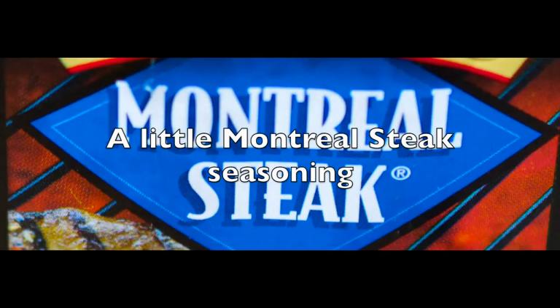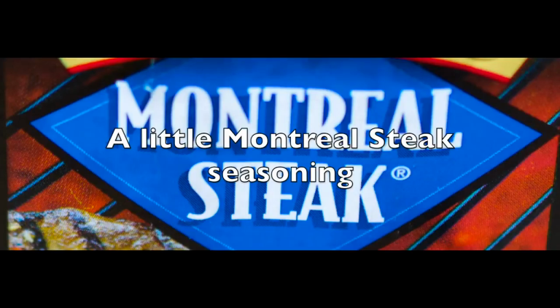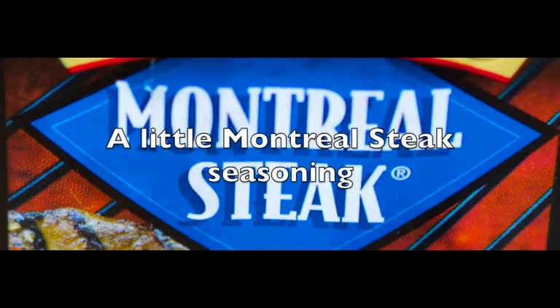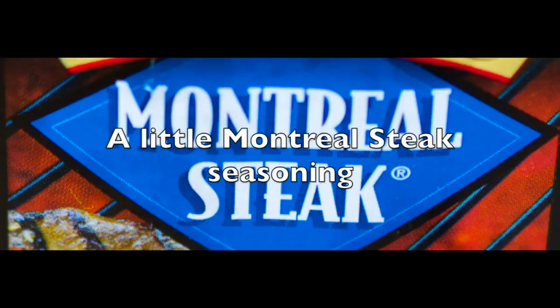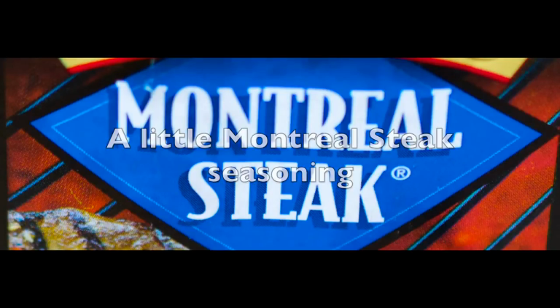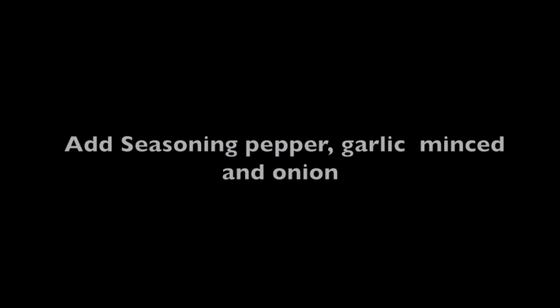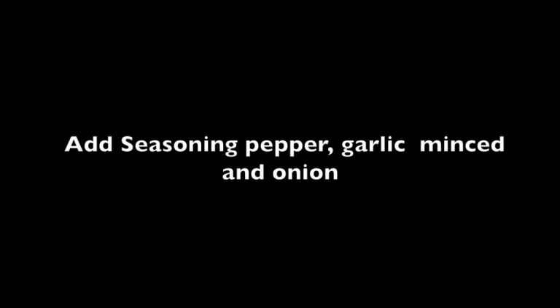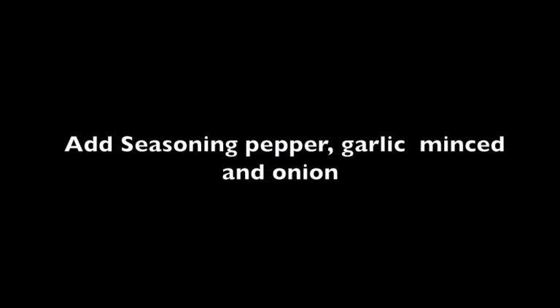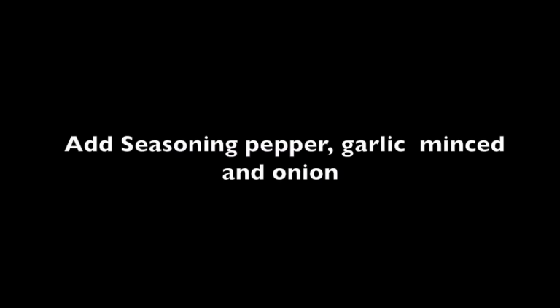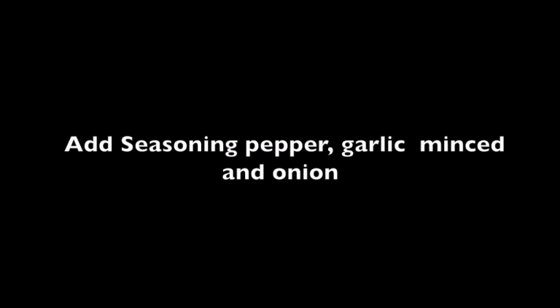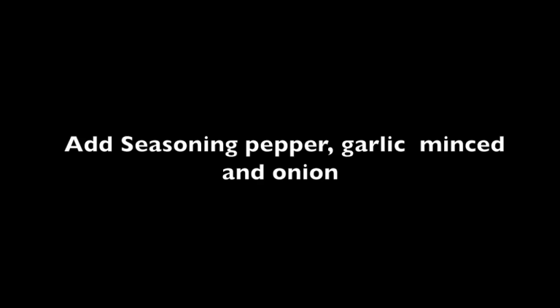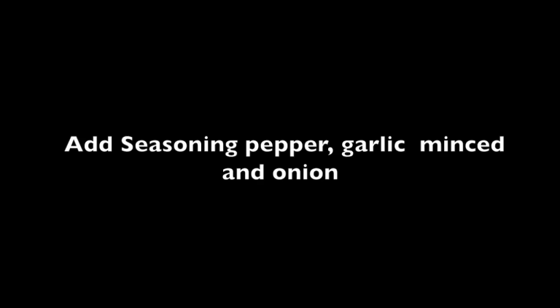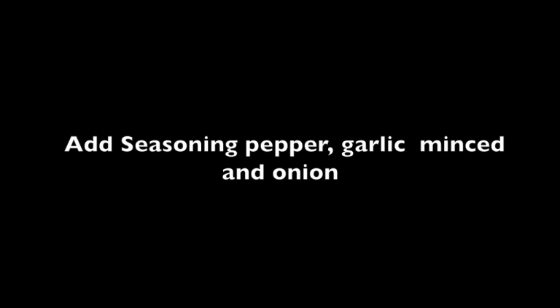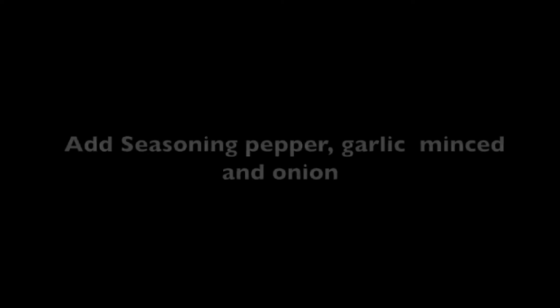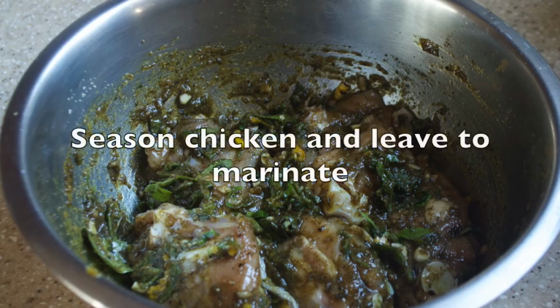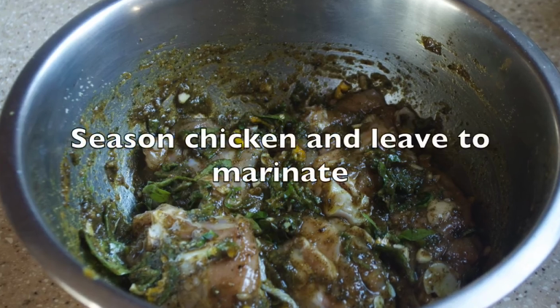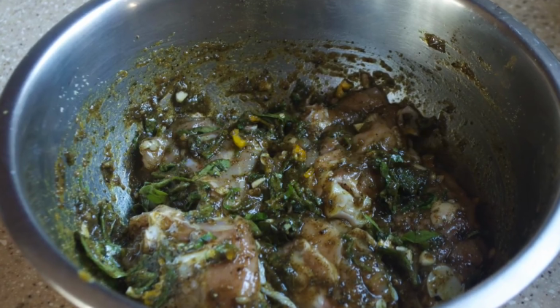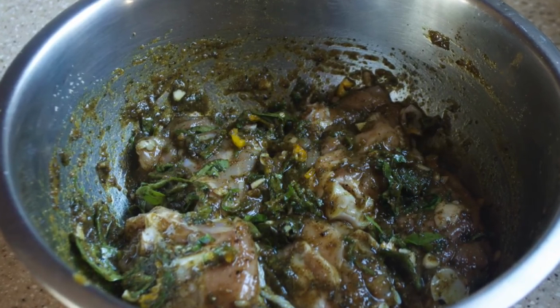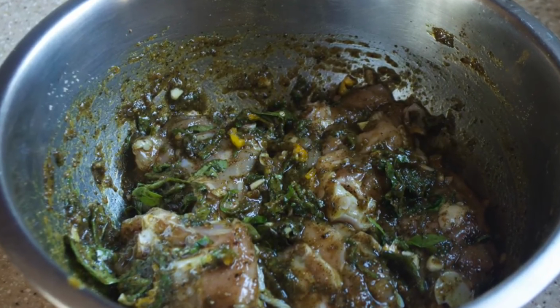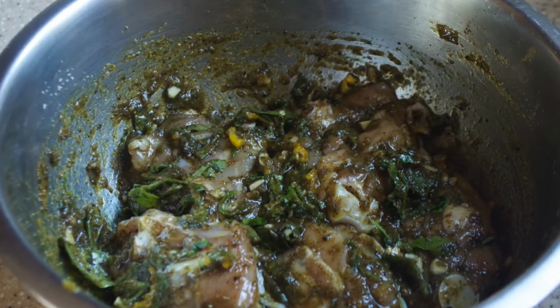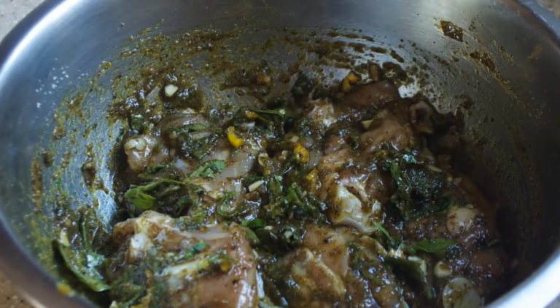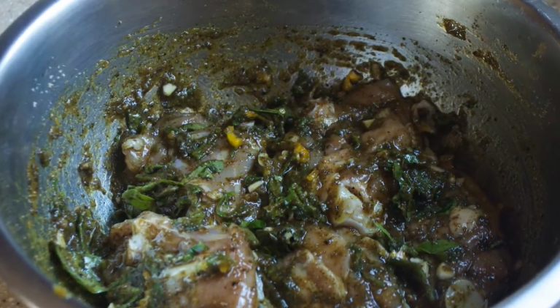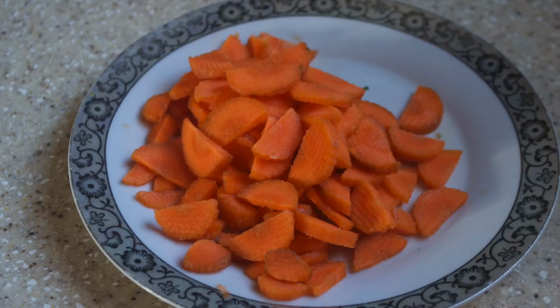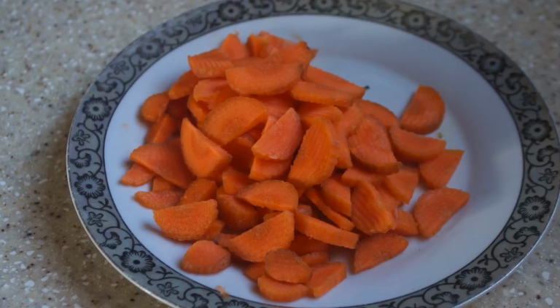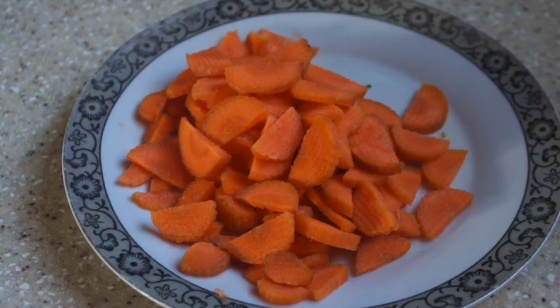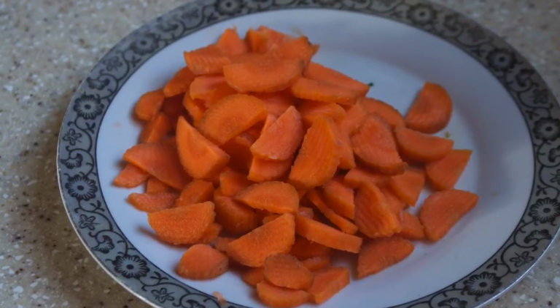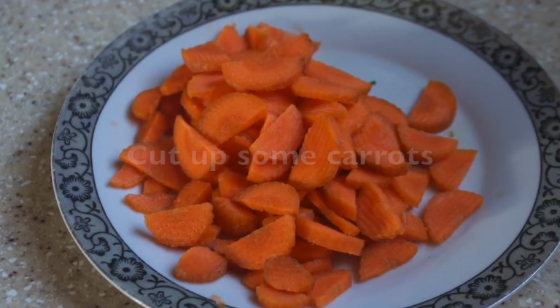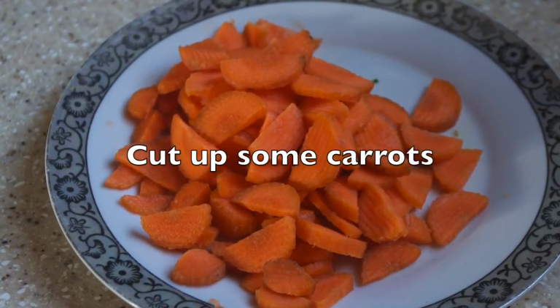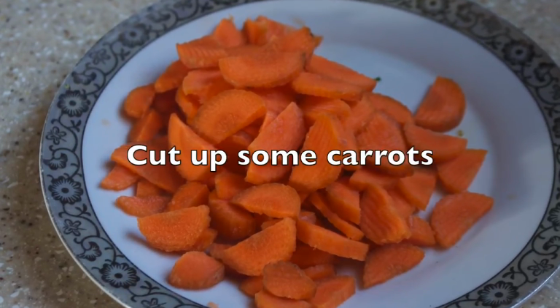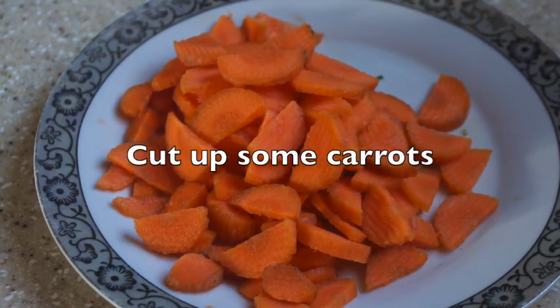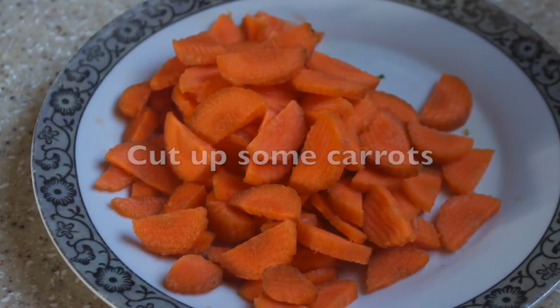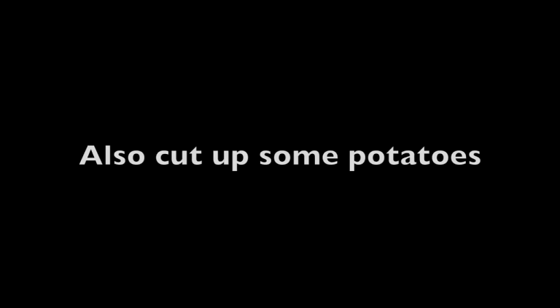My little muncher steak seasoning, seasoned pepper, minced garlic and onion. We use that to season our chicken, and we need to marinate for about 2 hours or so, or more.